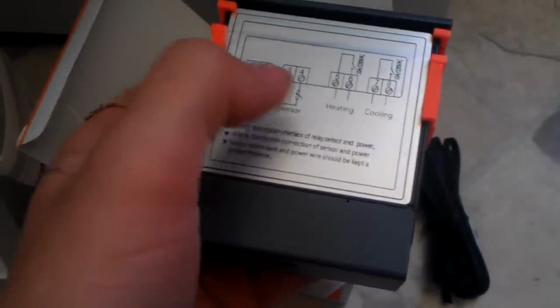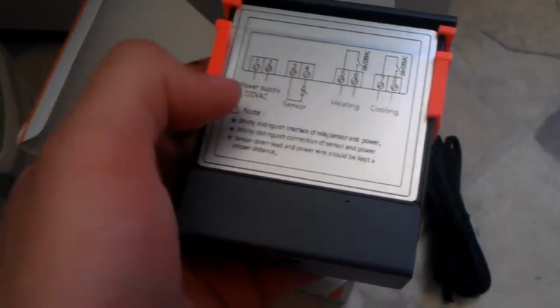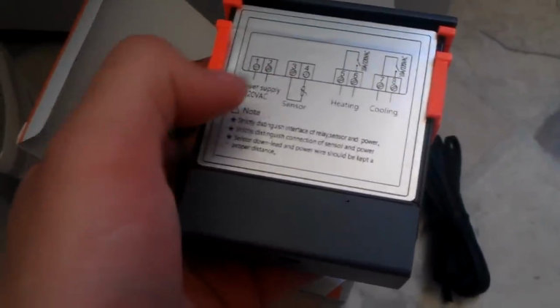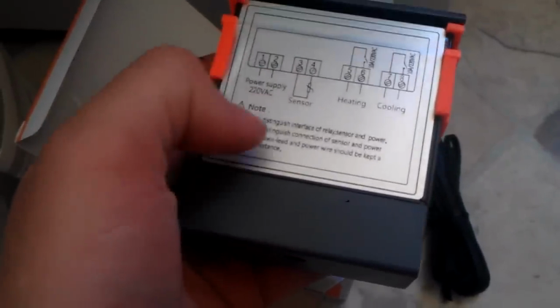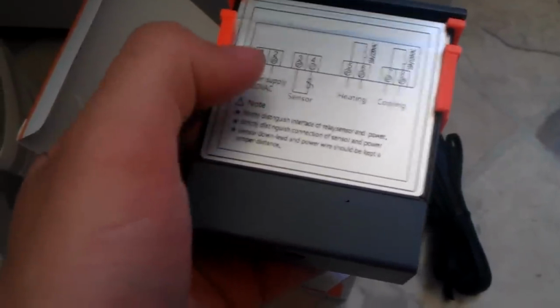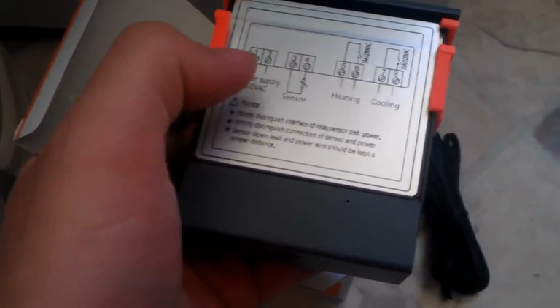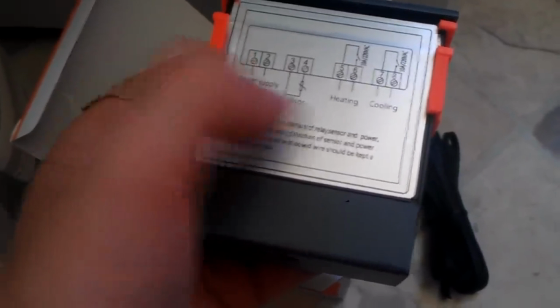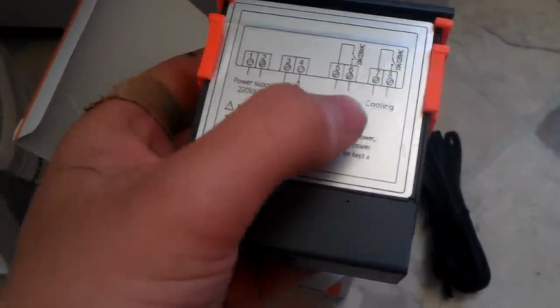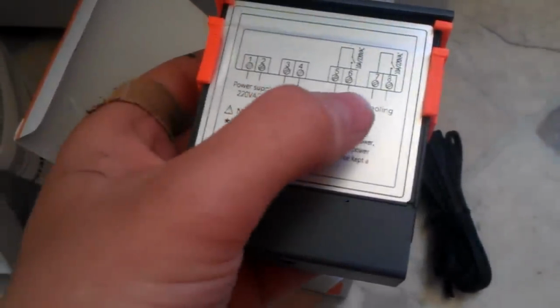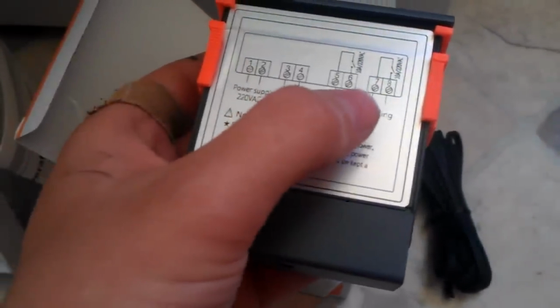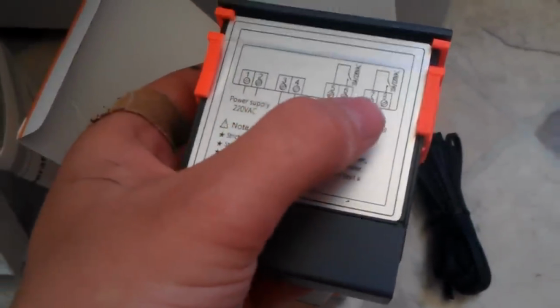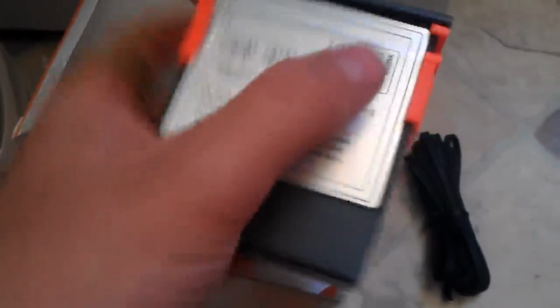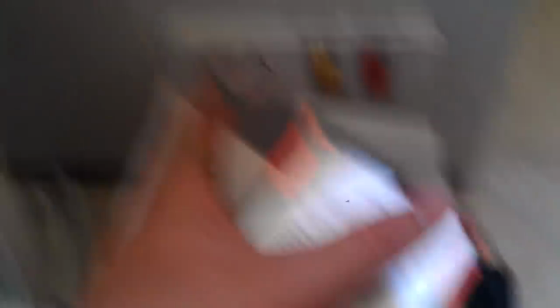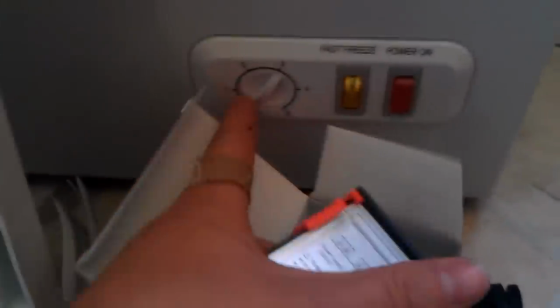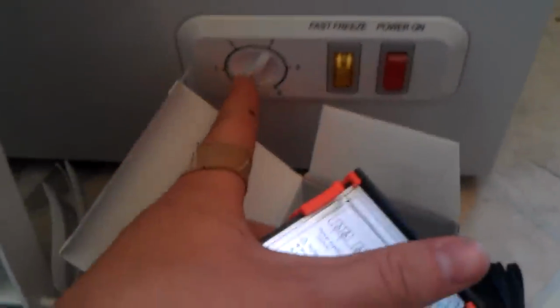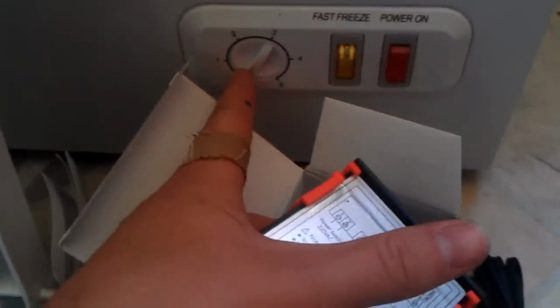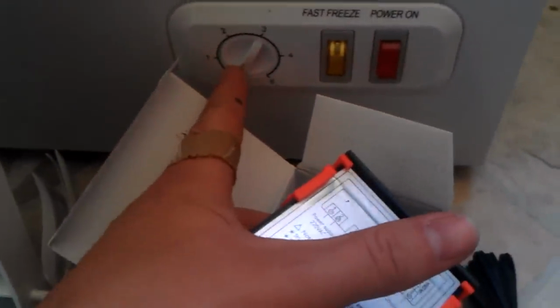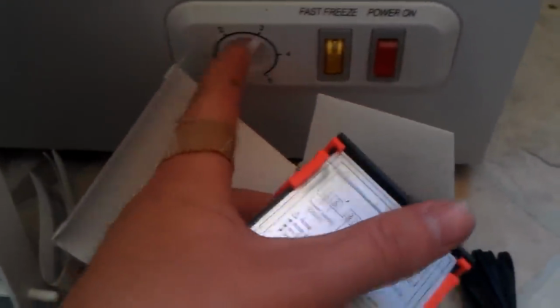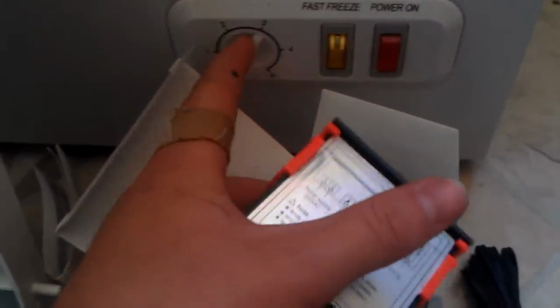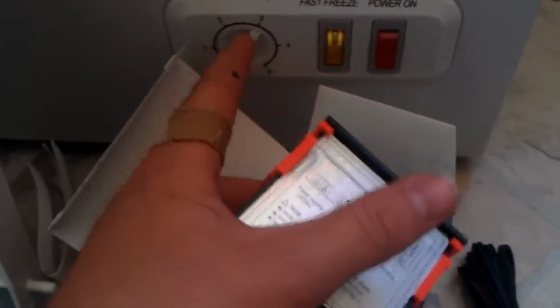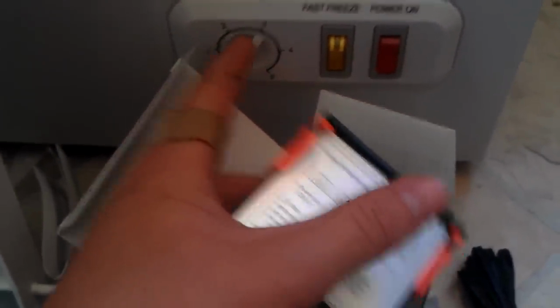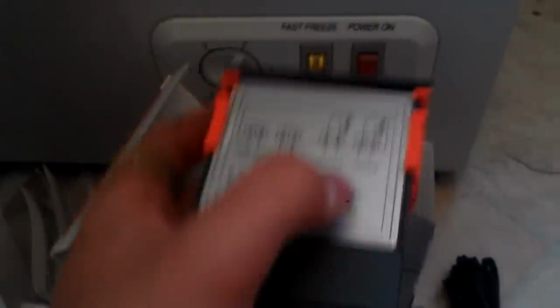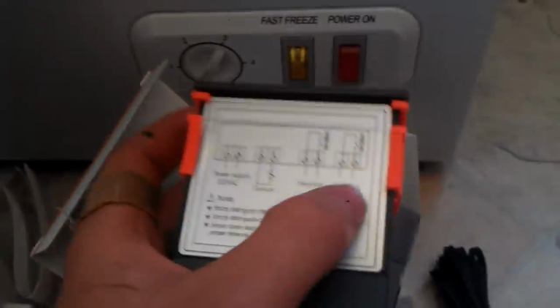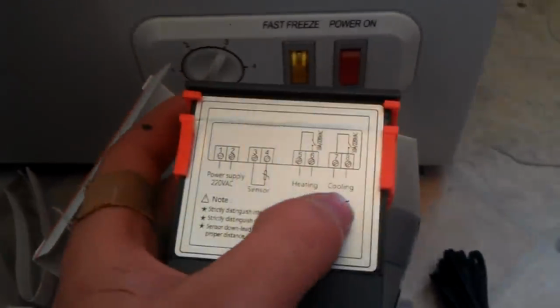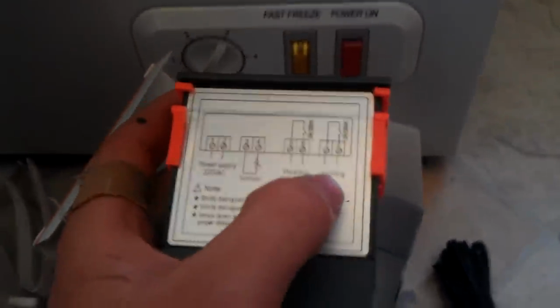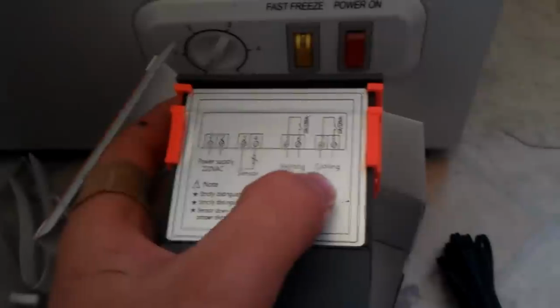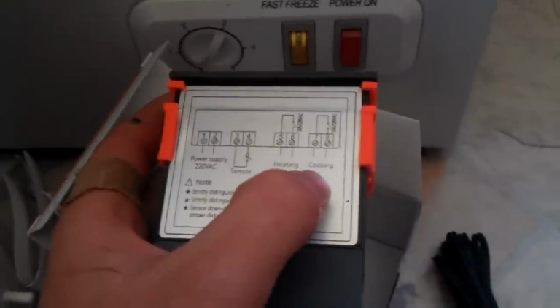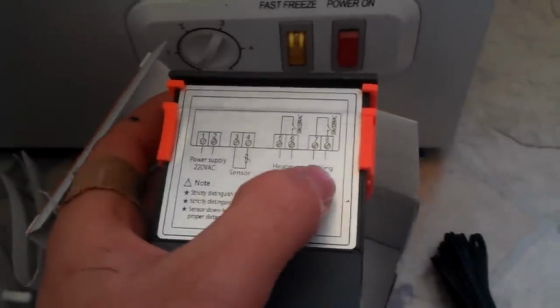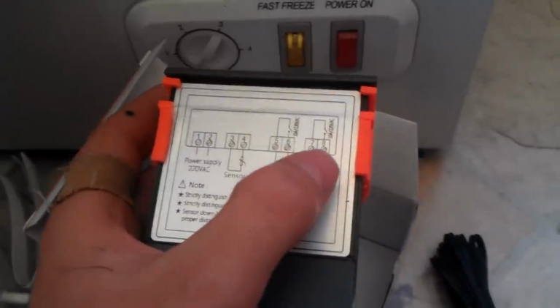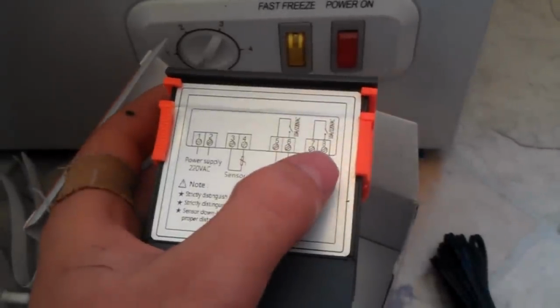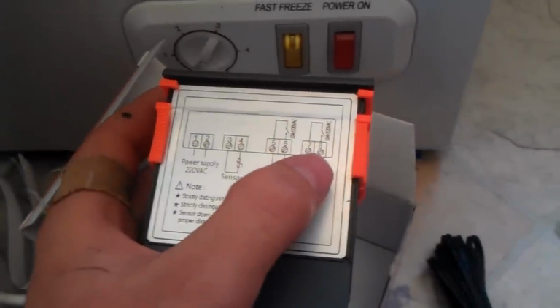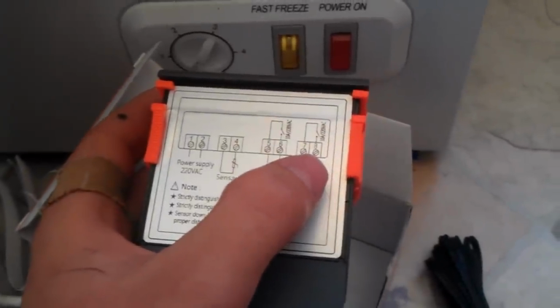In this one, all we're doing is plugging it in and switching this on and off by pulling the wires out of the thermostat and plugging them into seven and eight here.